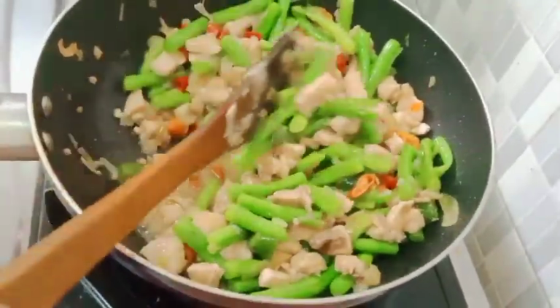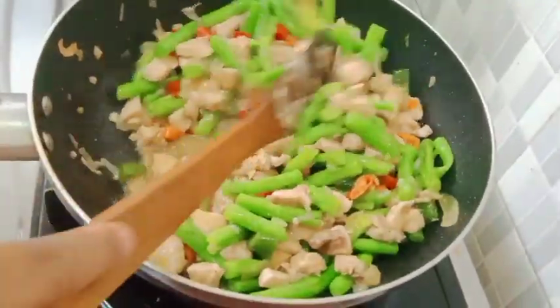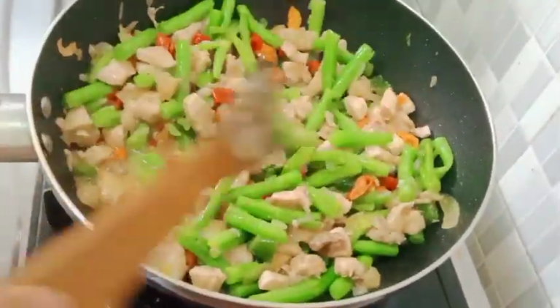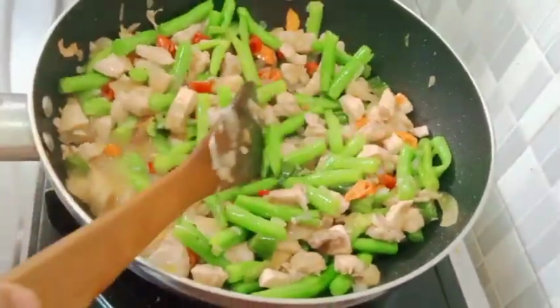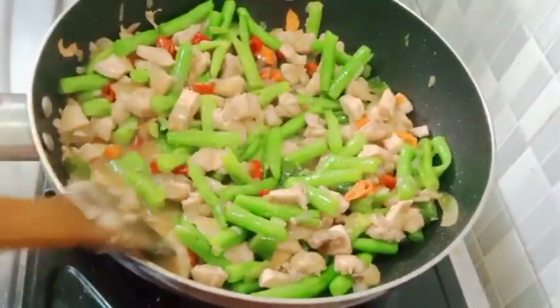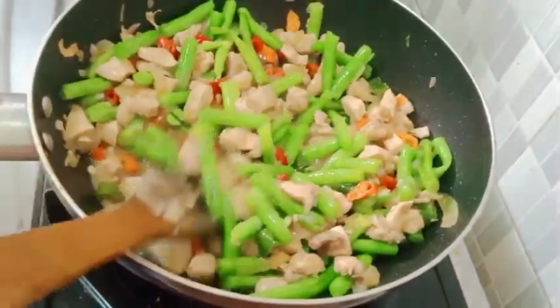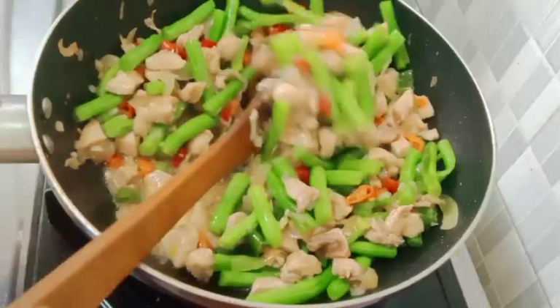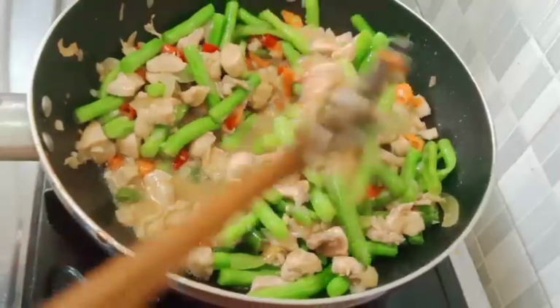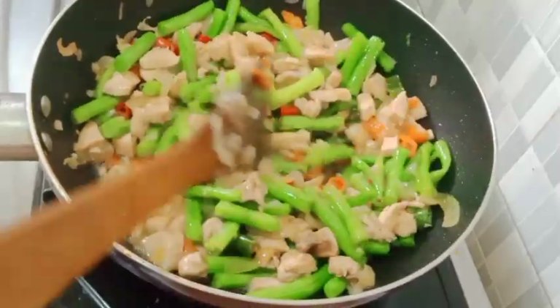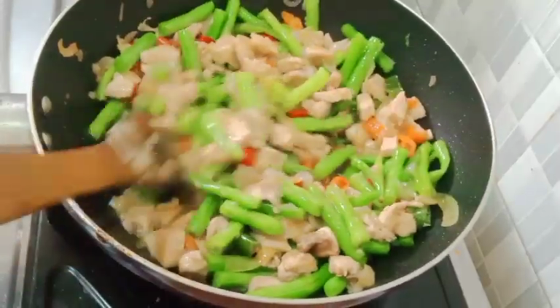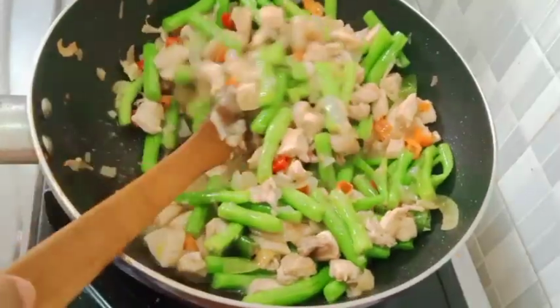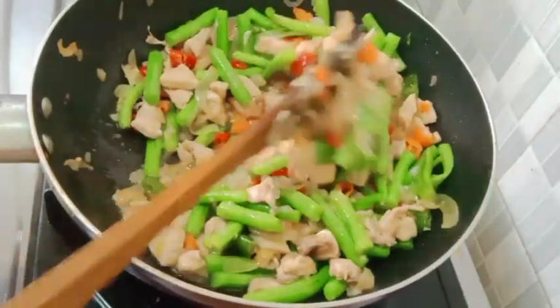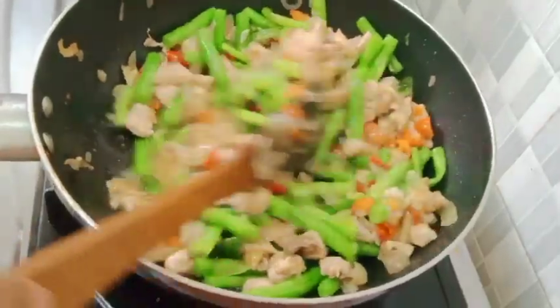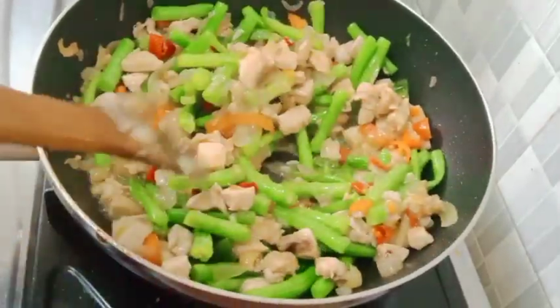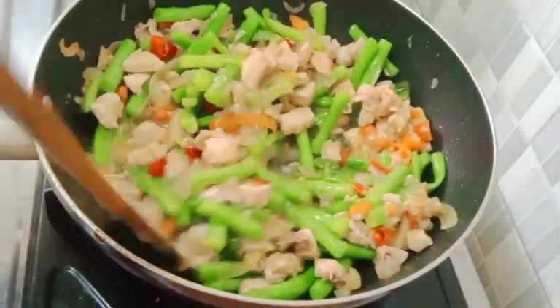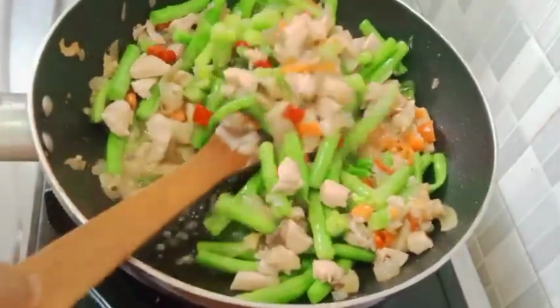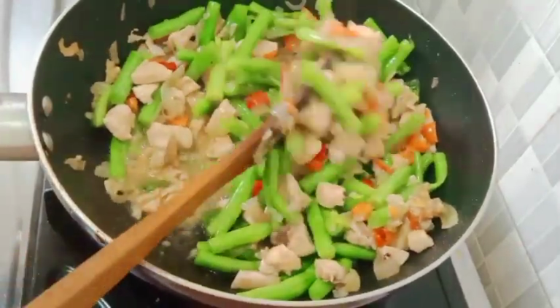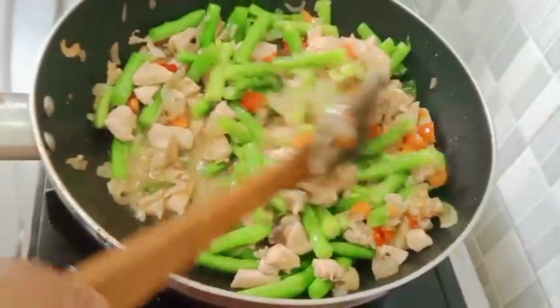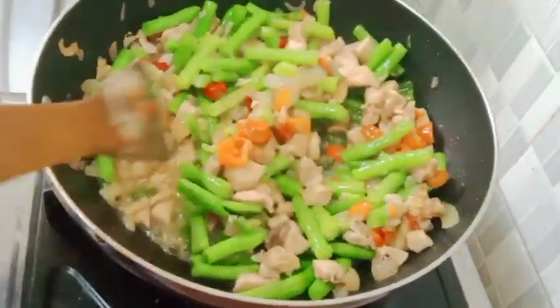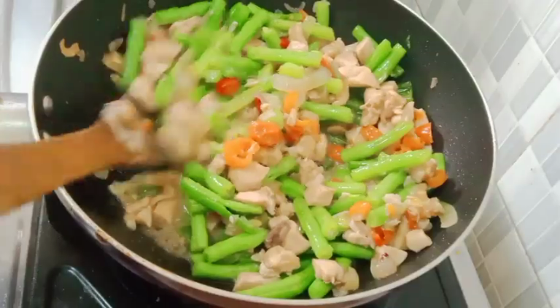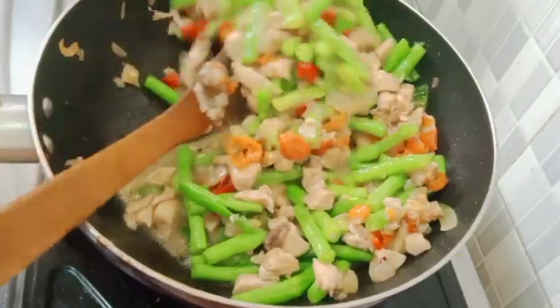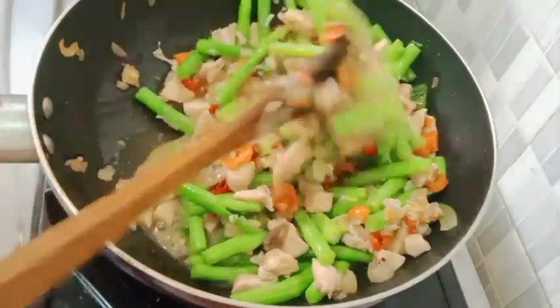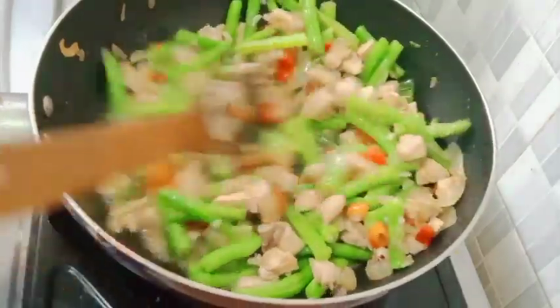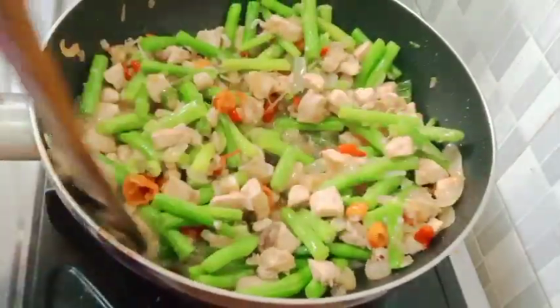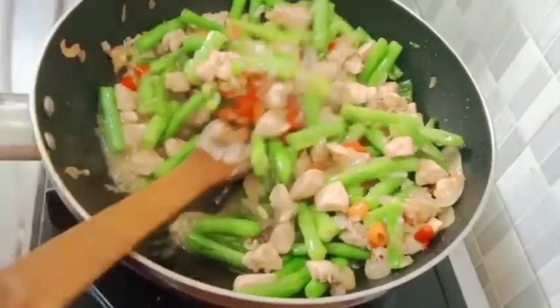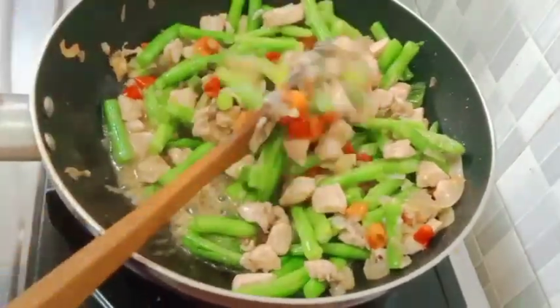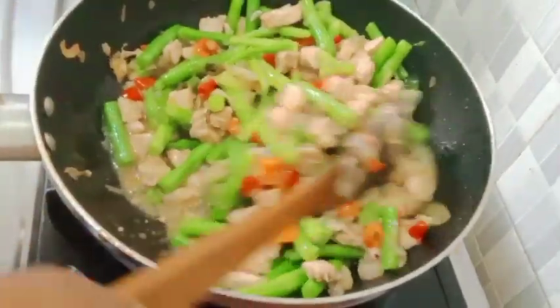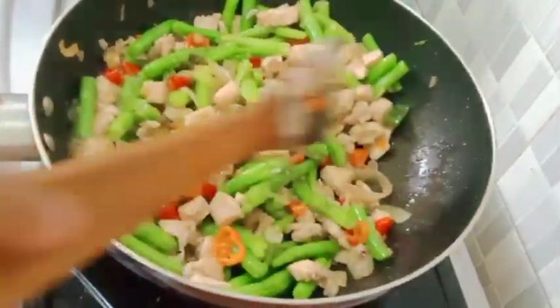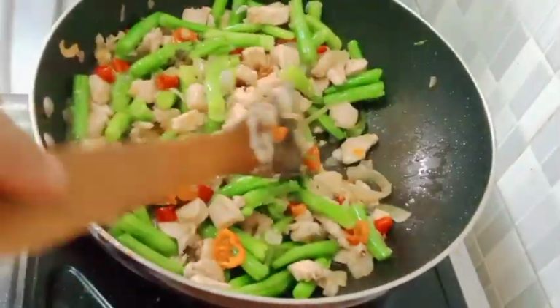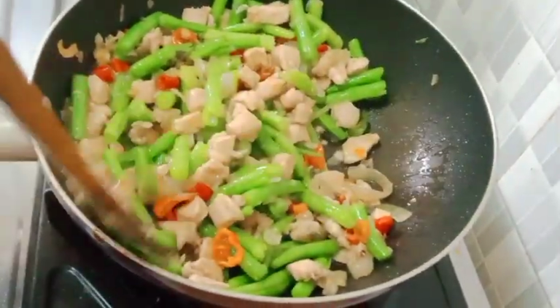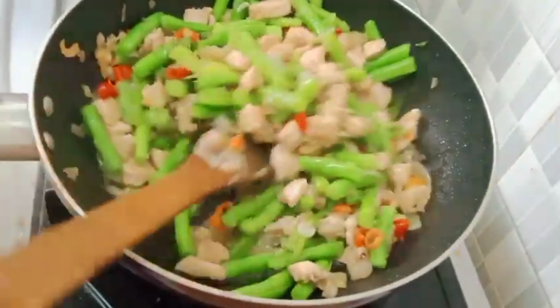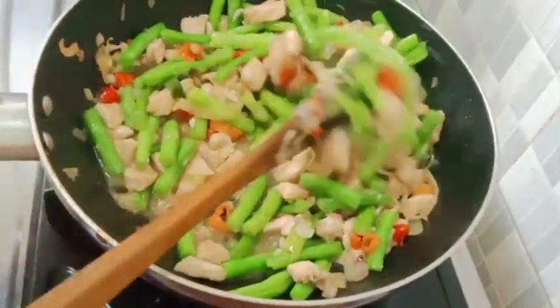Sudah matang semua. Kita masak buncisnya tidak usah terlalu lembek ya, masih sedikit serenyah-serenyah seperti itu - itu akan lebih enak rasanya. Kemudian kita matikan kompornya lalu kita angkat.